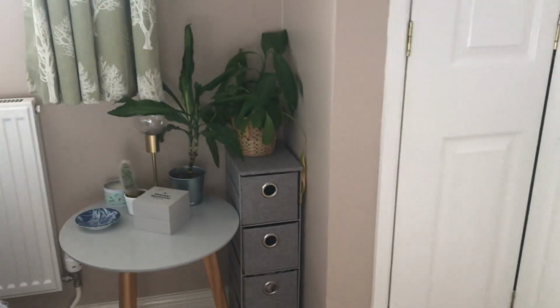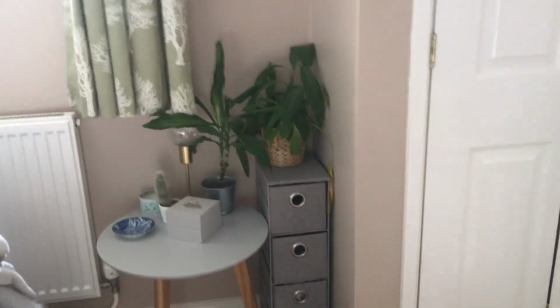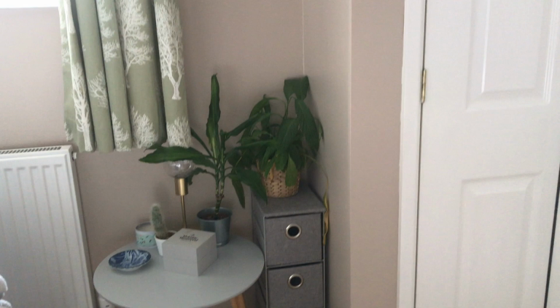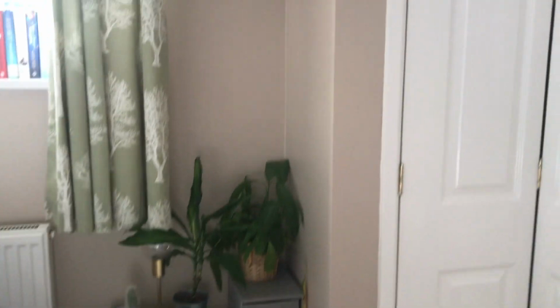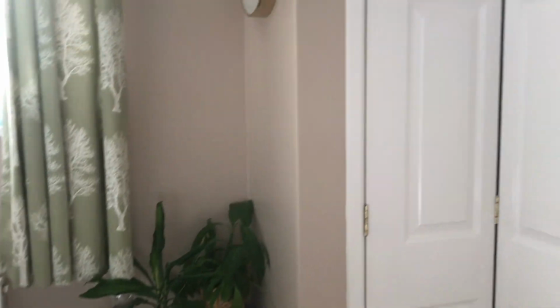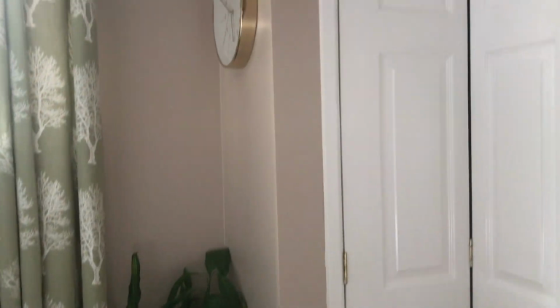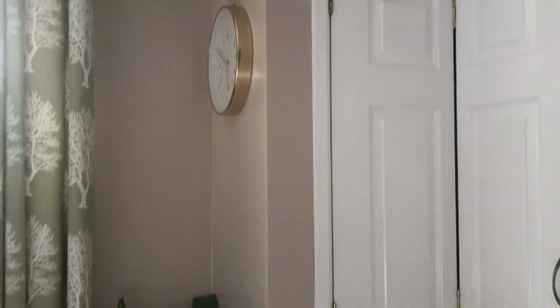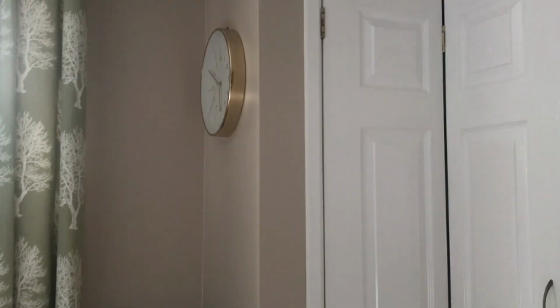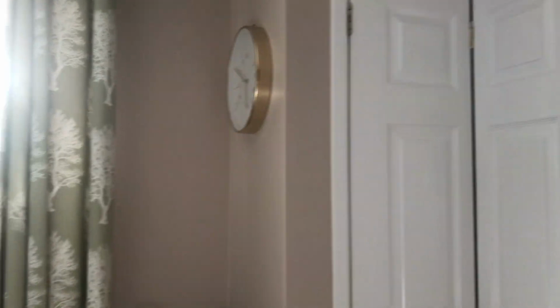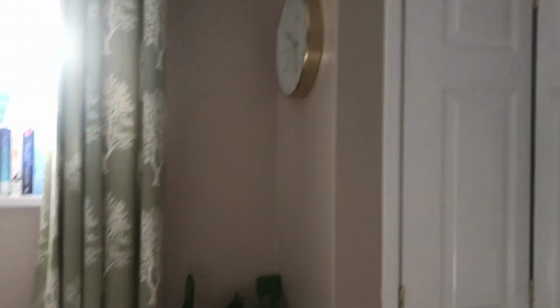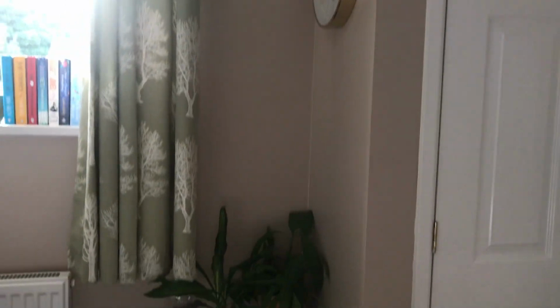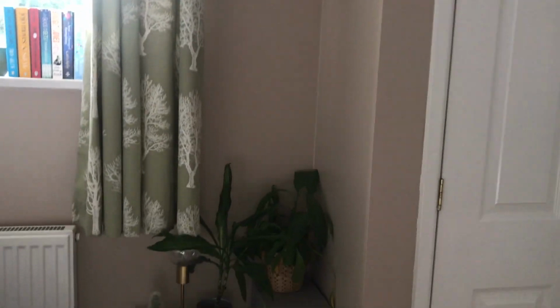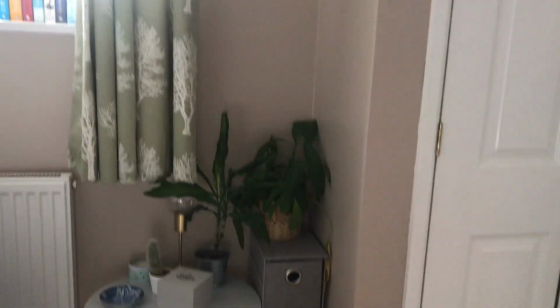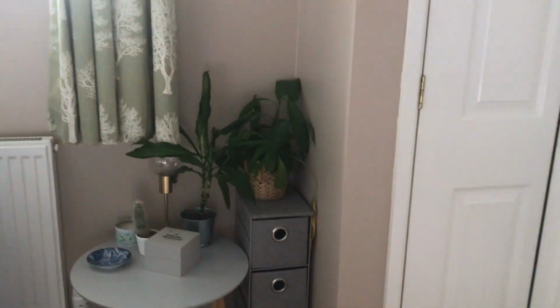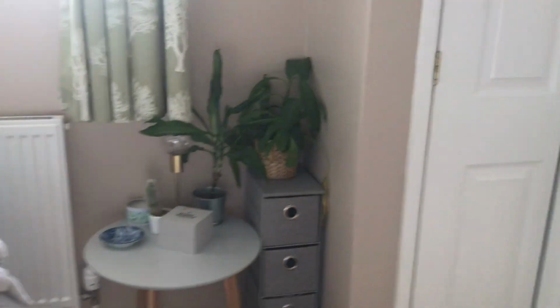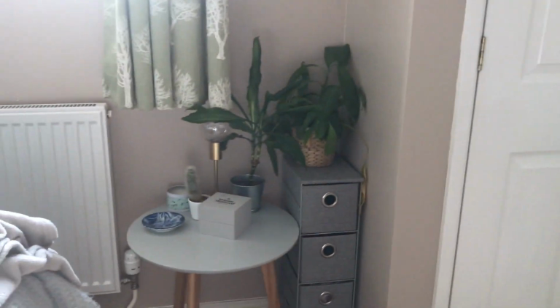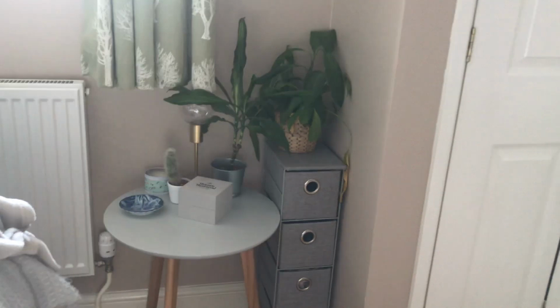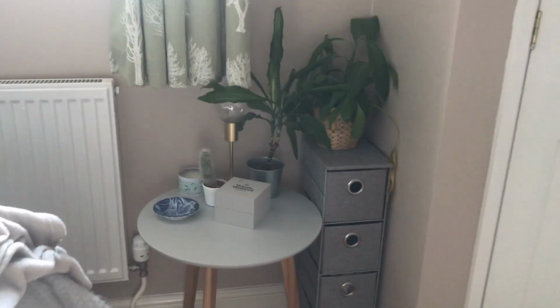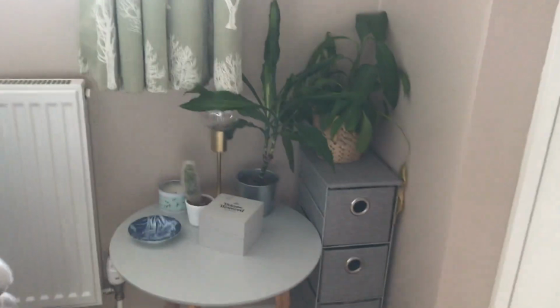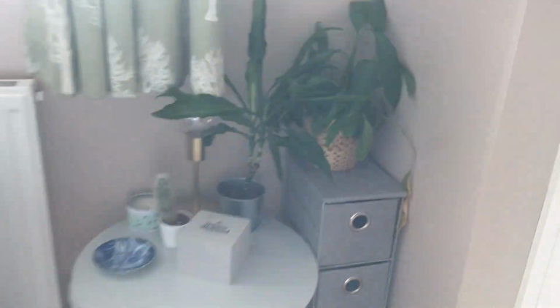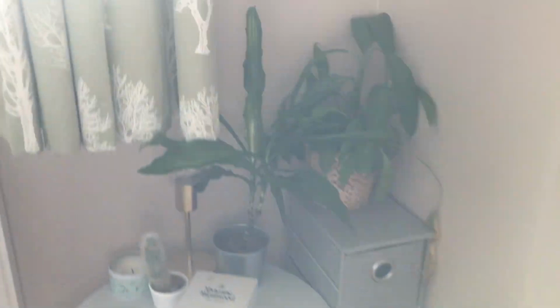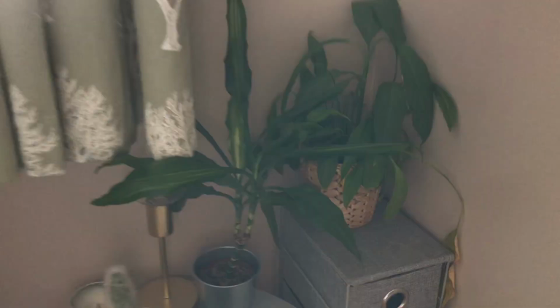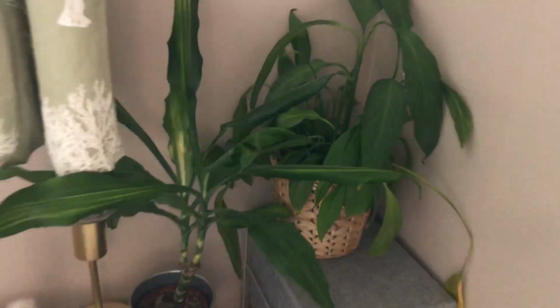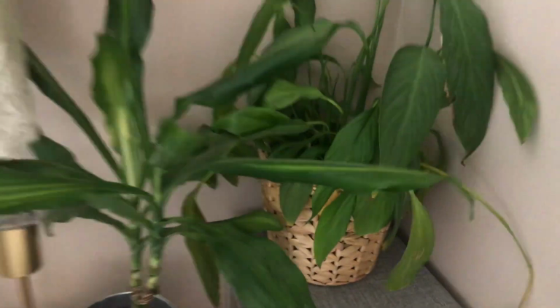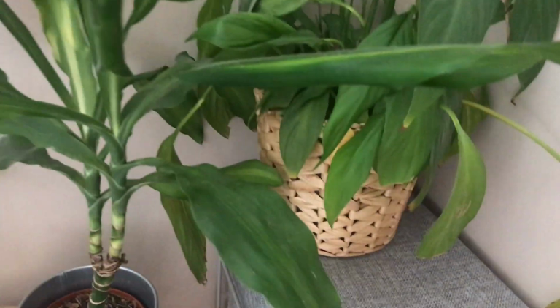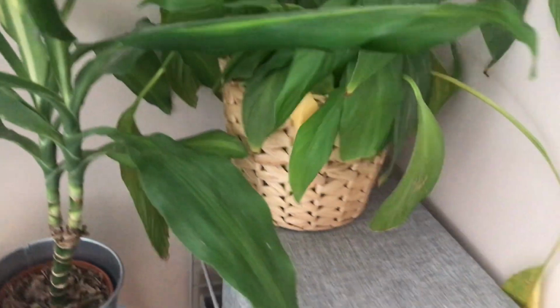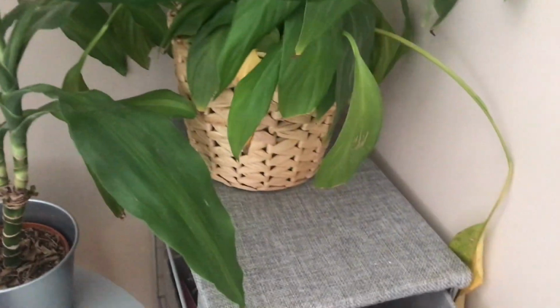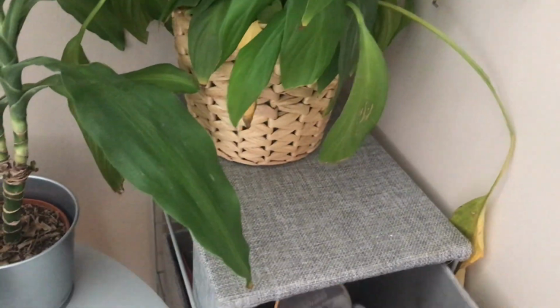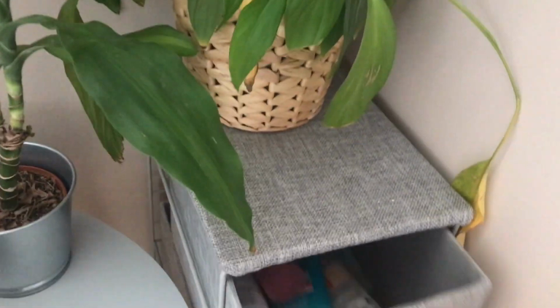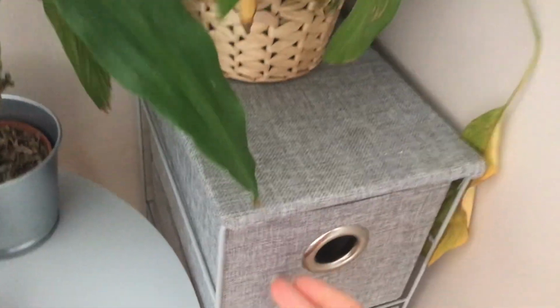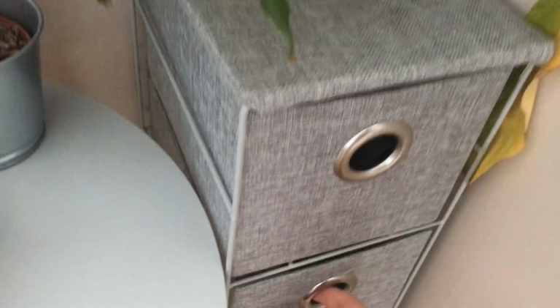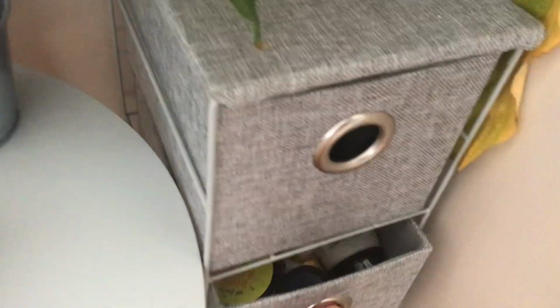There's my gold clock up there. Usually my aloe veras are on there as well but they're getting some sun at the minute. In these drawers I have tanning stuff, spare bits and bobs, moisturizers, and some tablets.